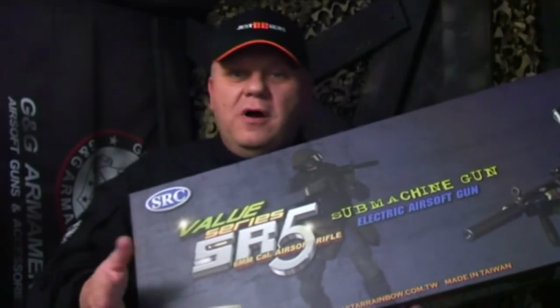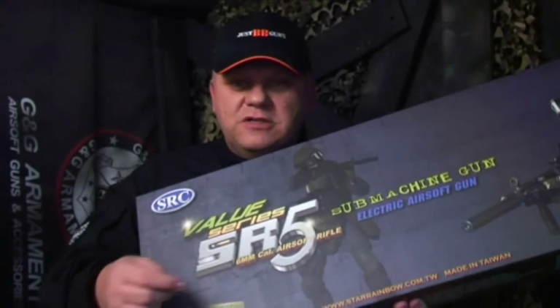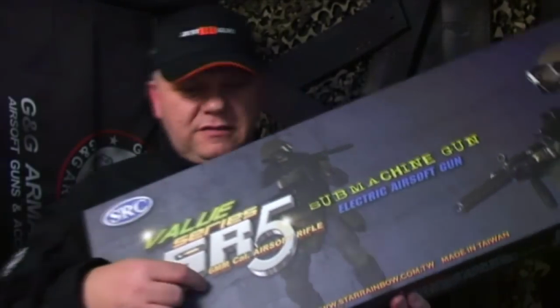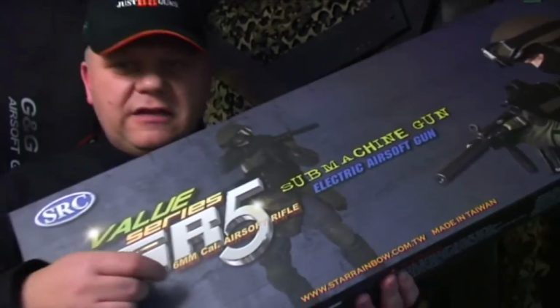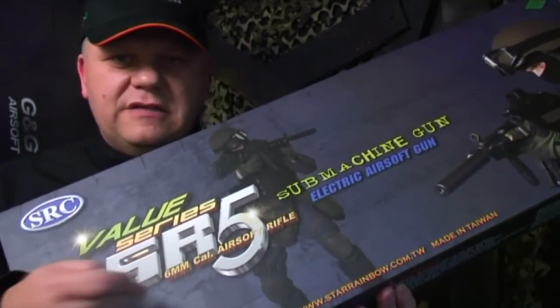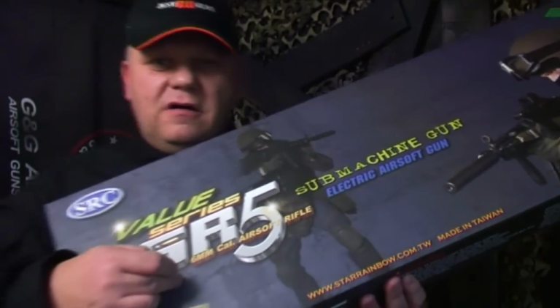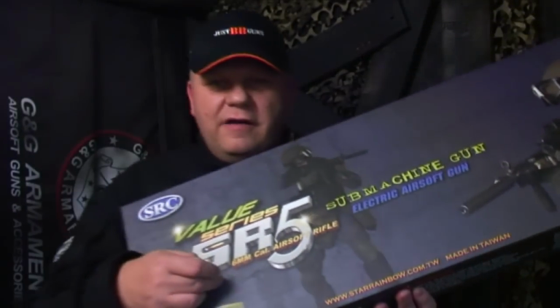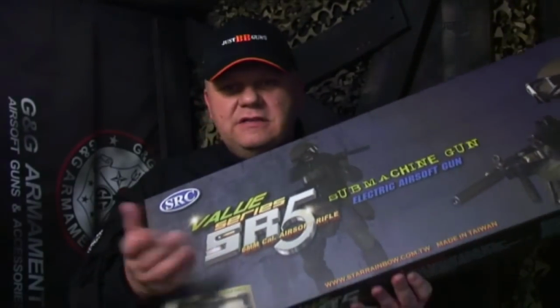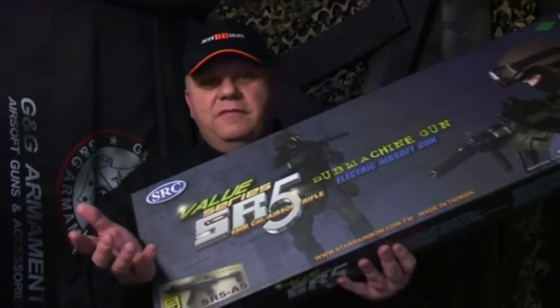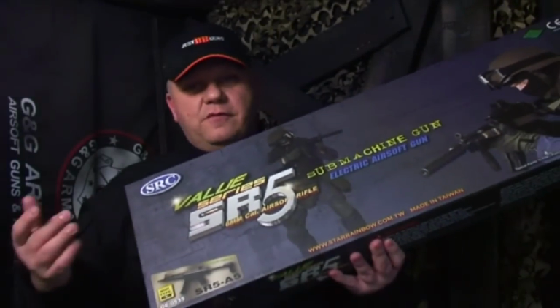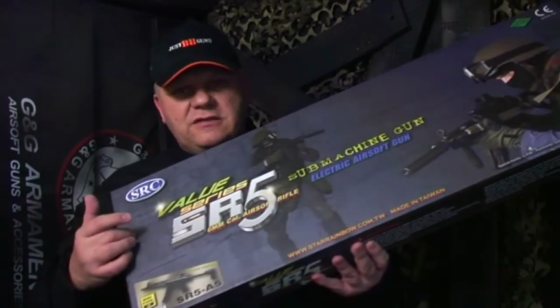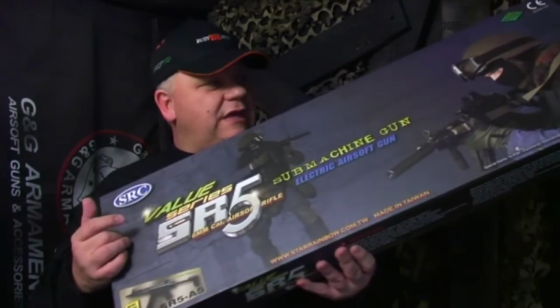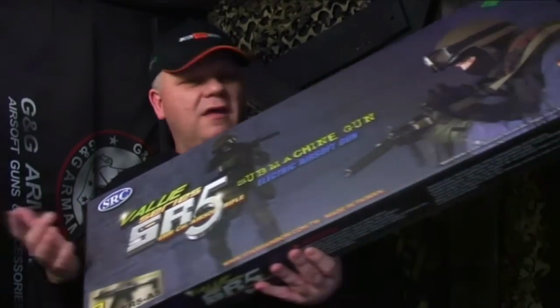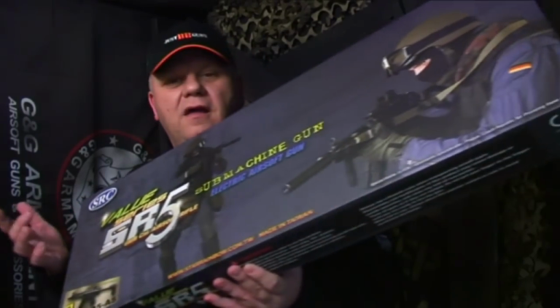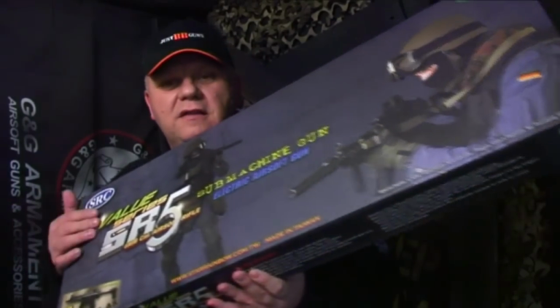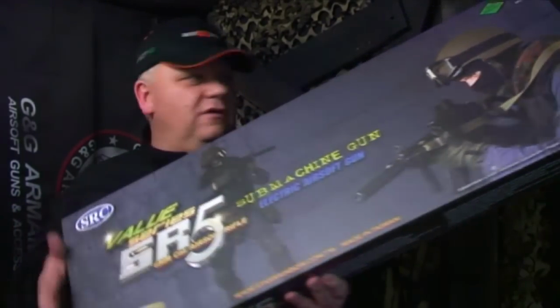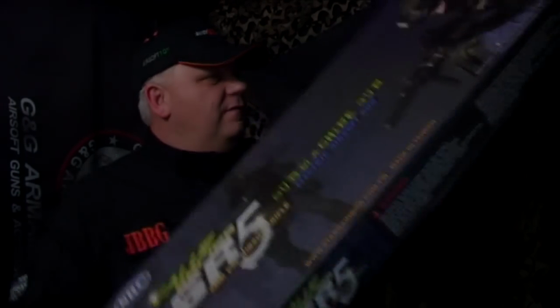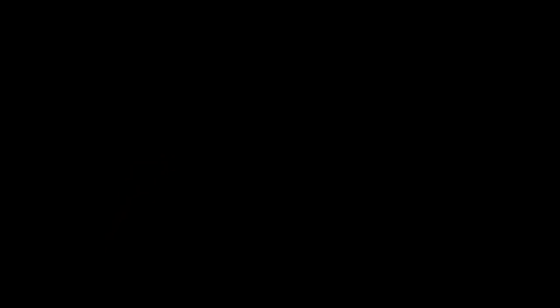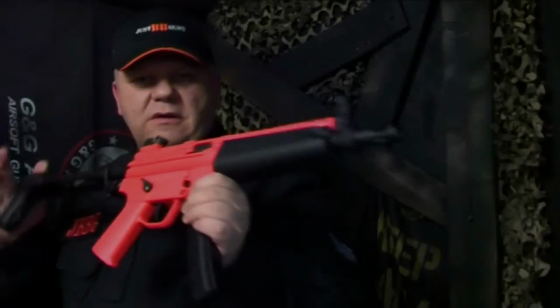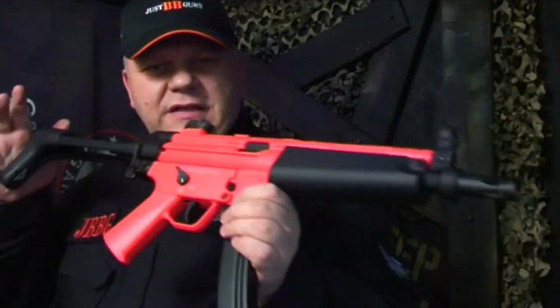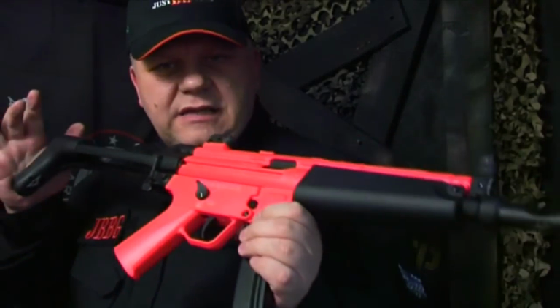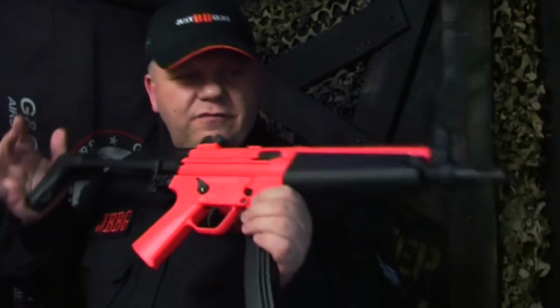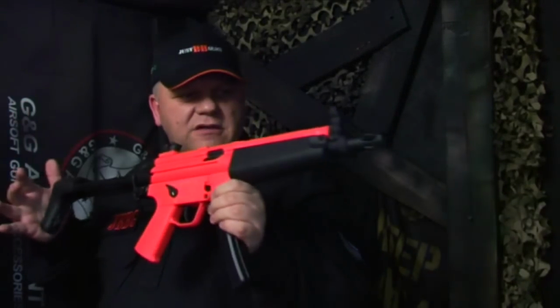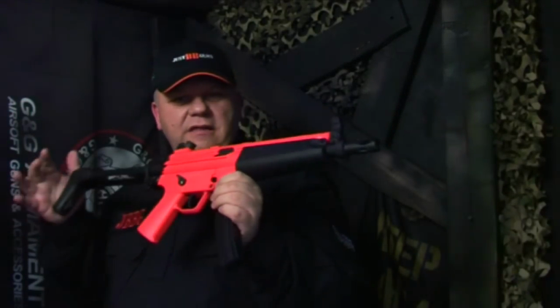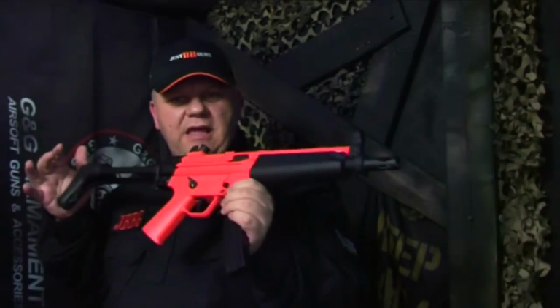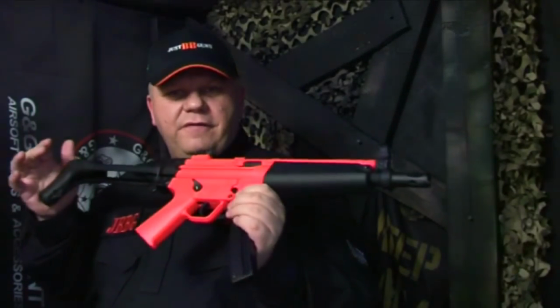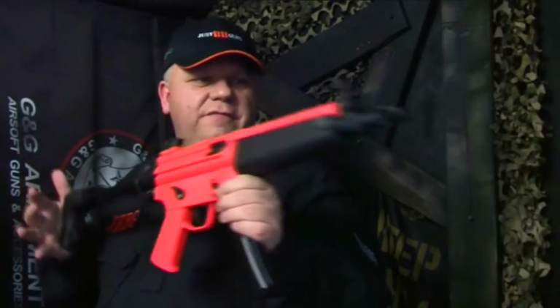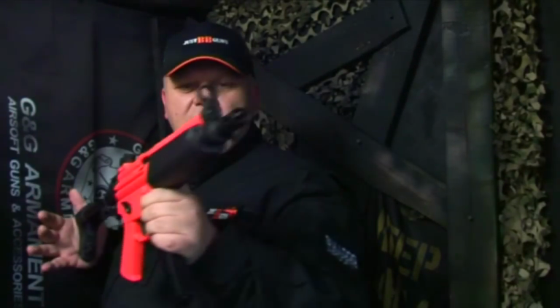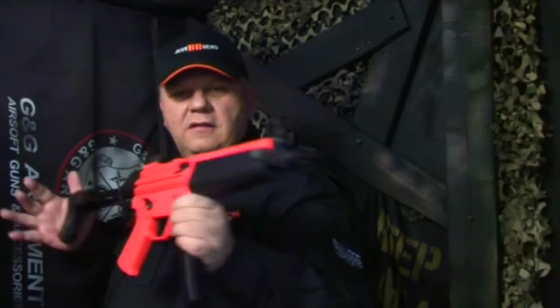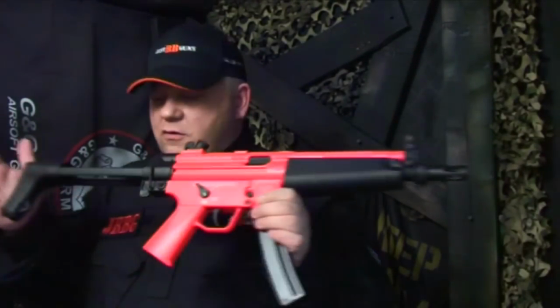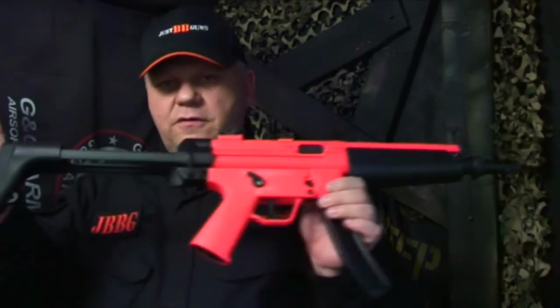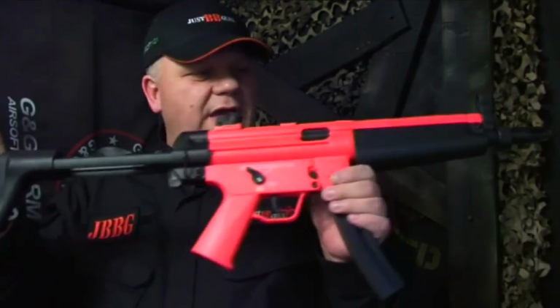Mark here from Just BB Guns. Let's take a look at this SR5 — this is an MP5 from SRC. So another fantastic gun from SRC. Let's take a quick look through the gun.